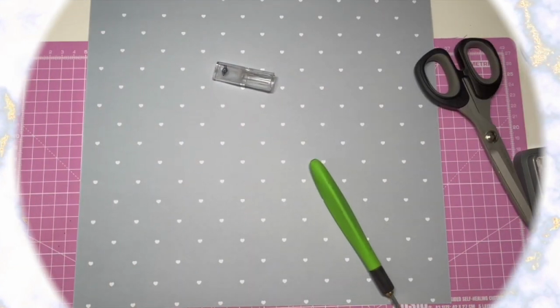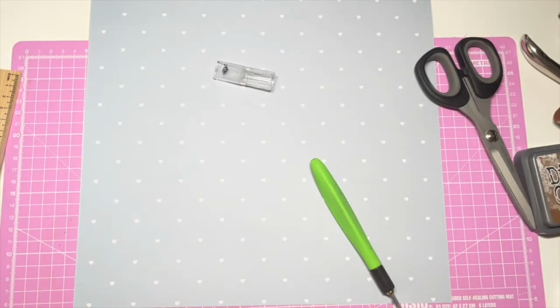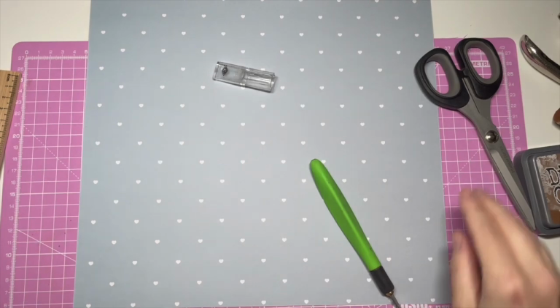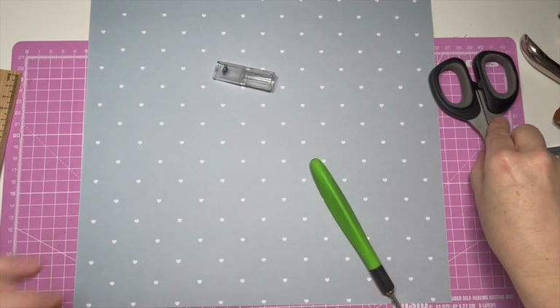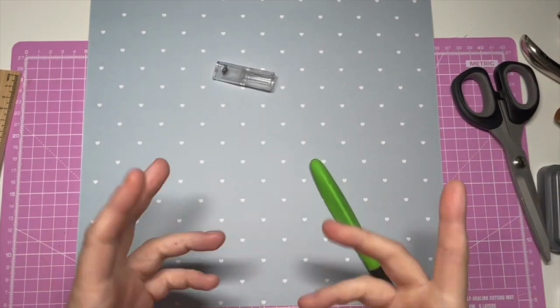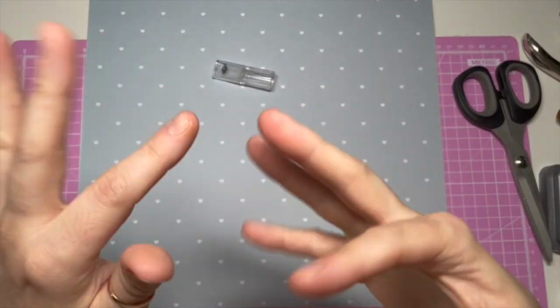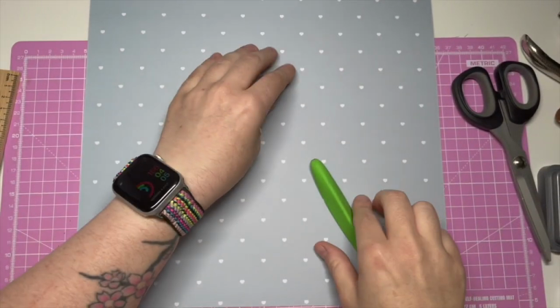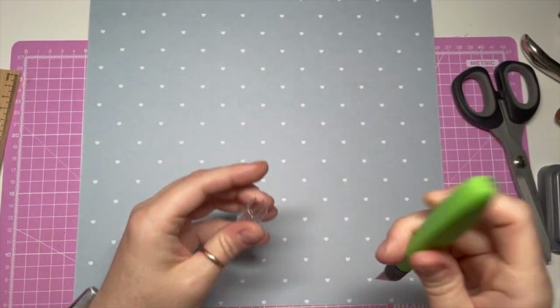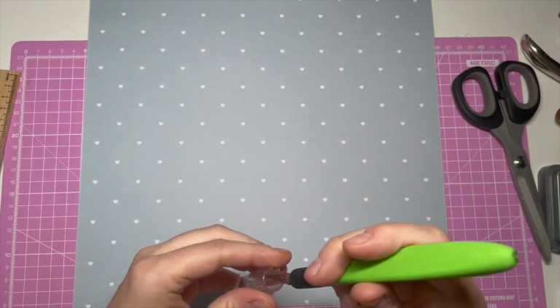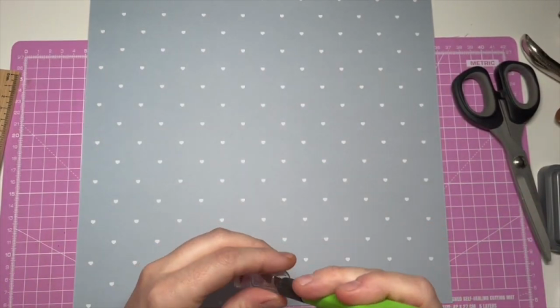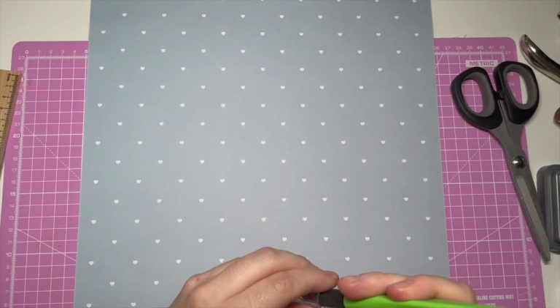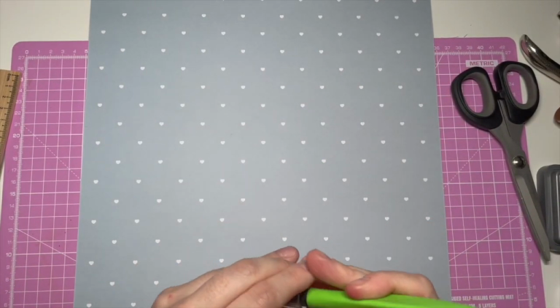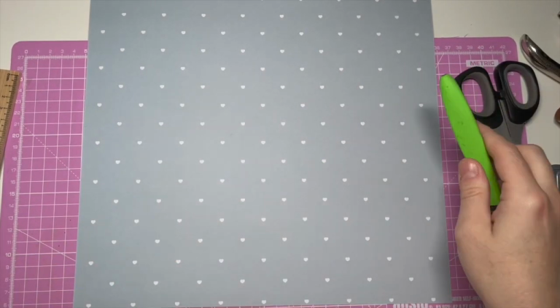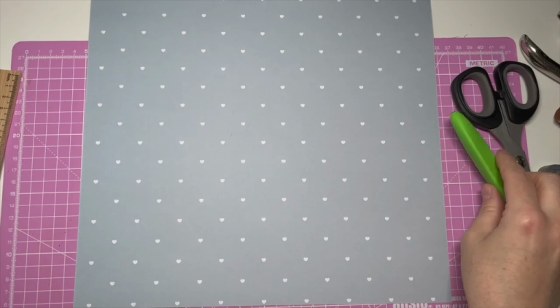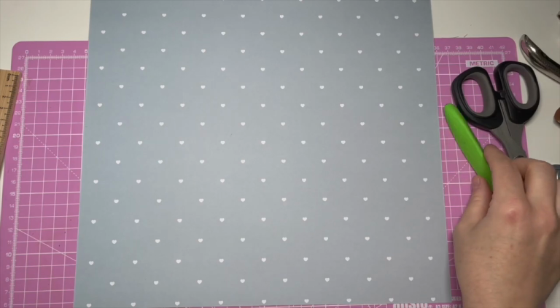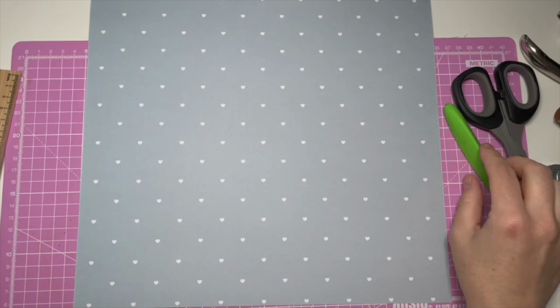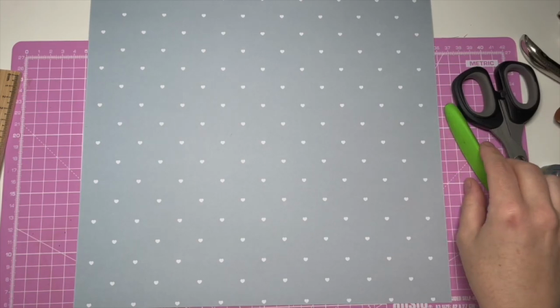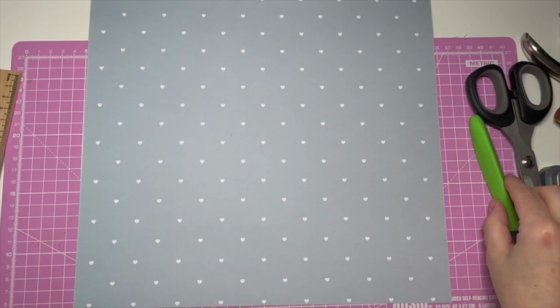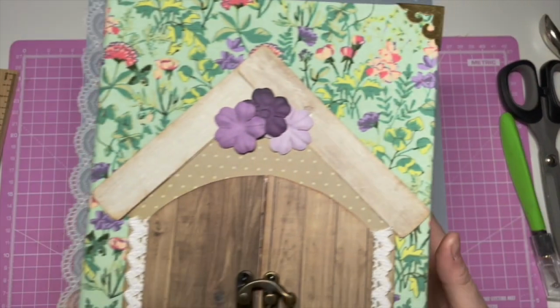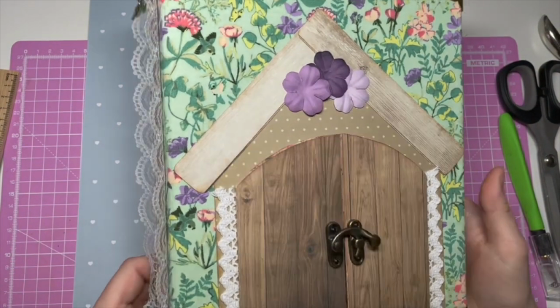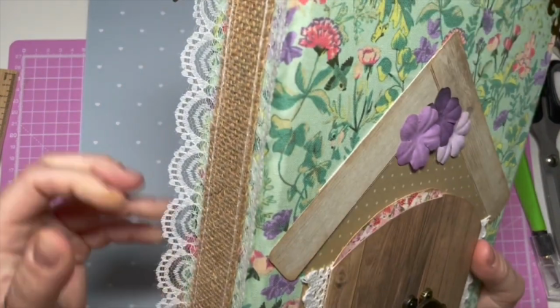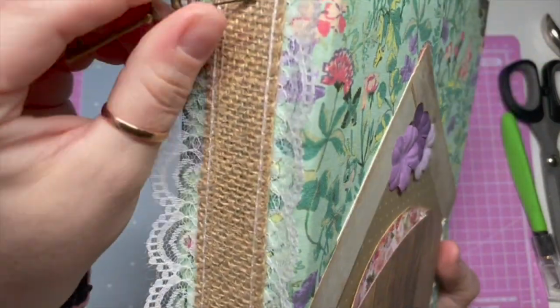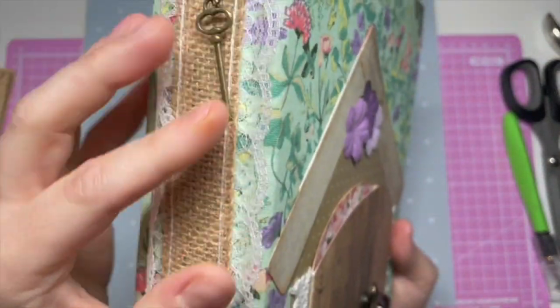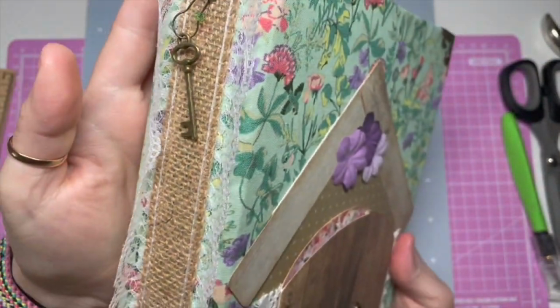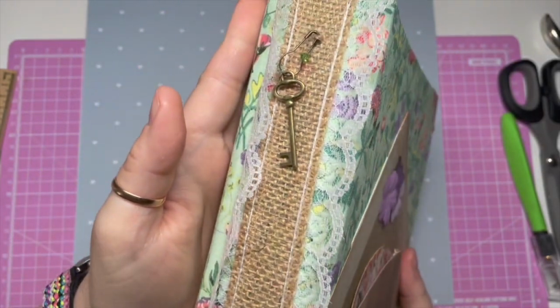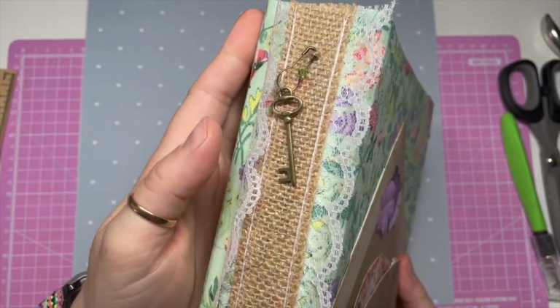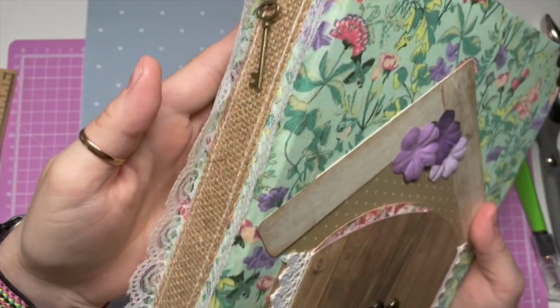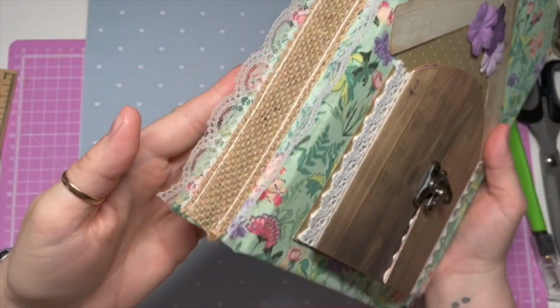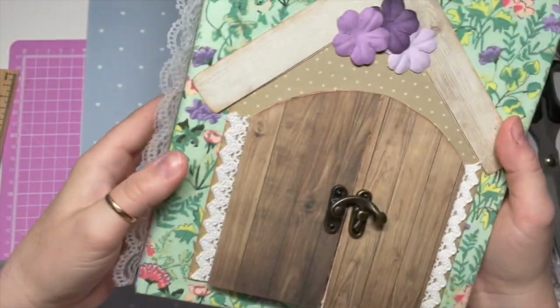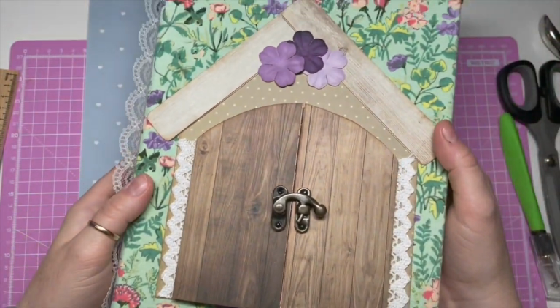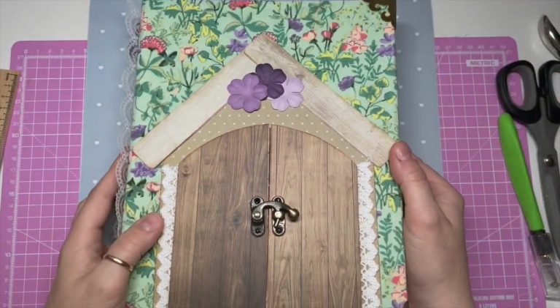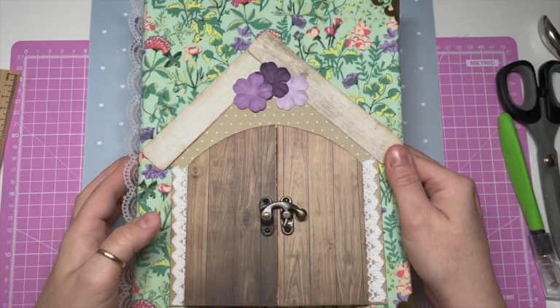Hi everyone! Welcome back to a new video. So today we're going to call it like Craft Tuesday or something. It's not going to always be every Tuesday — today it just happens that I'm going to be doing something with this junk journal that I'm making.